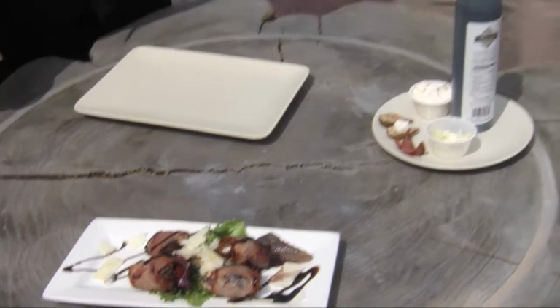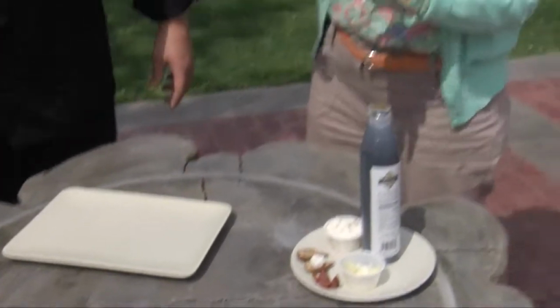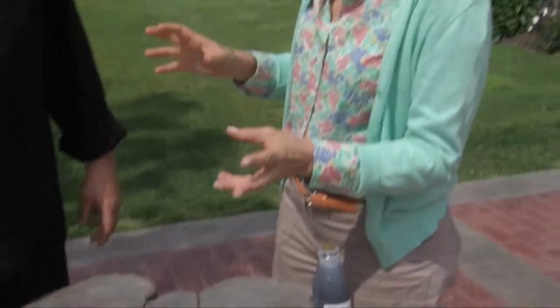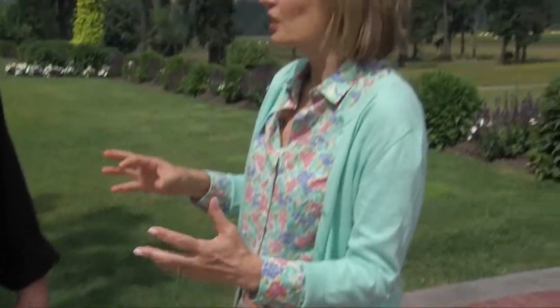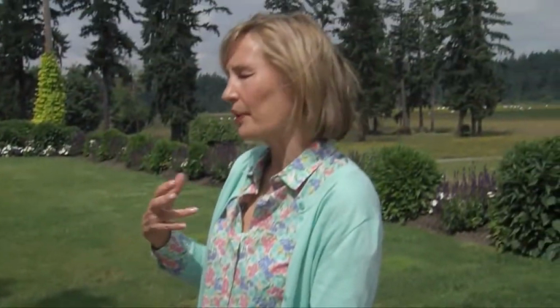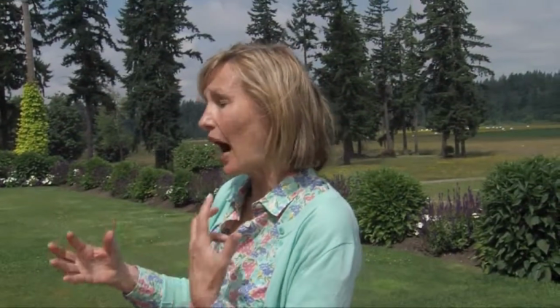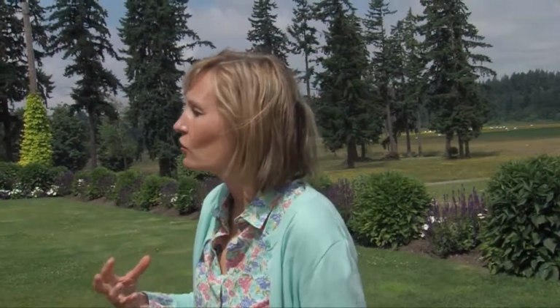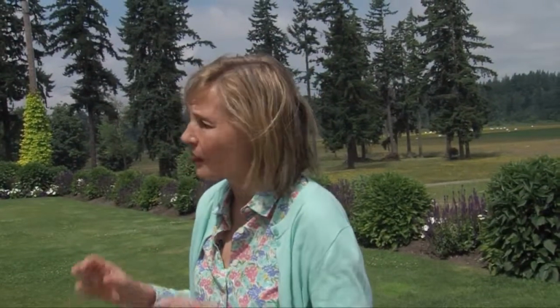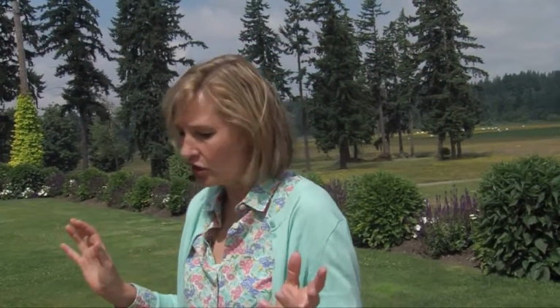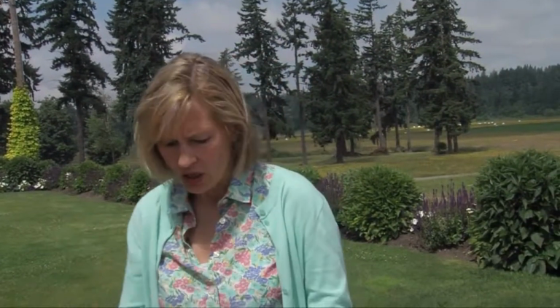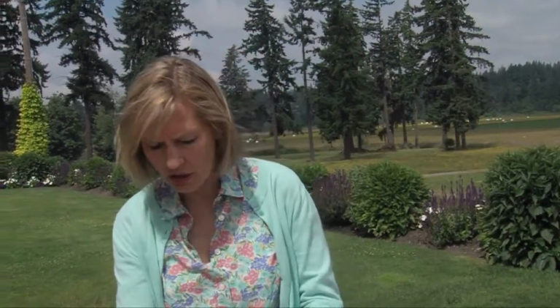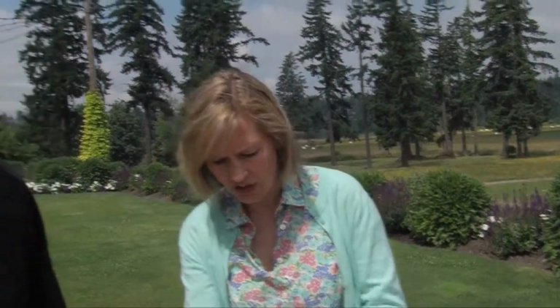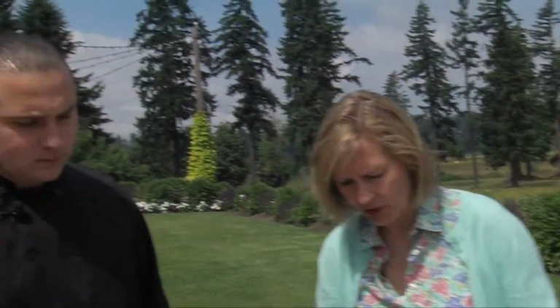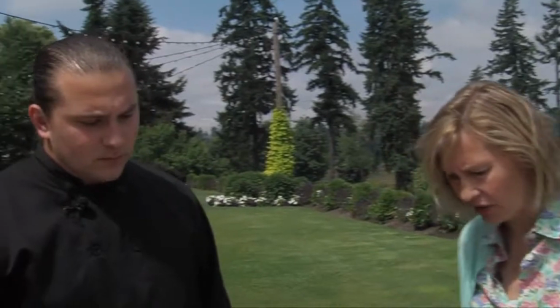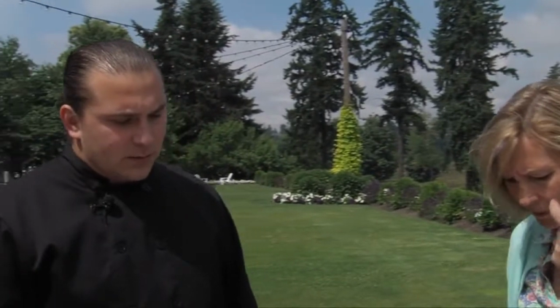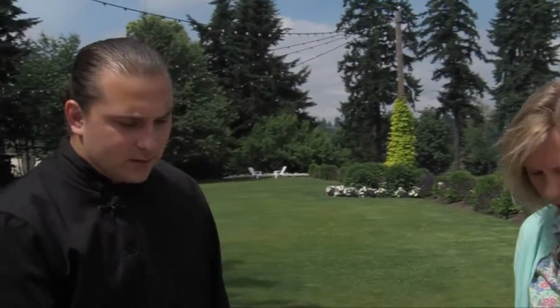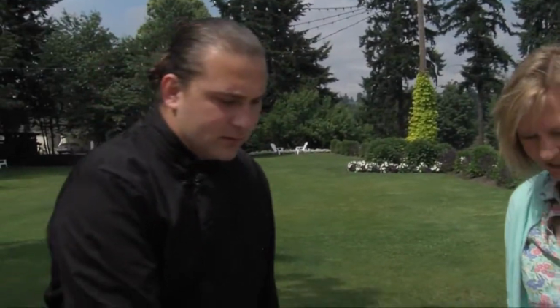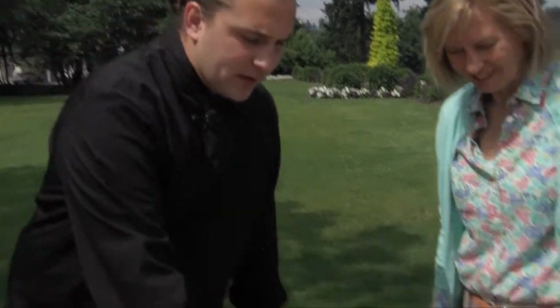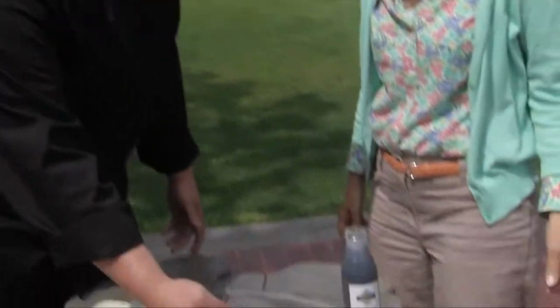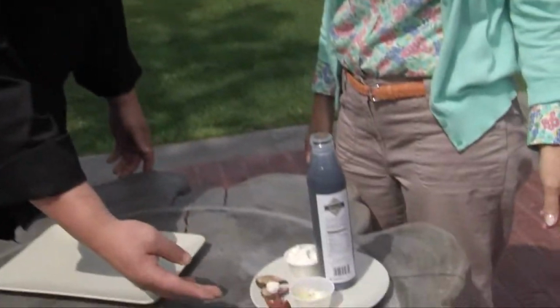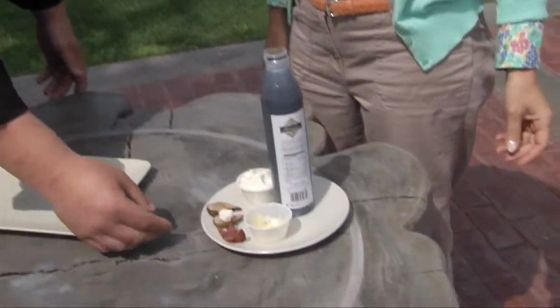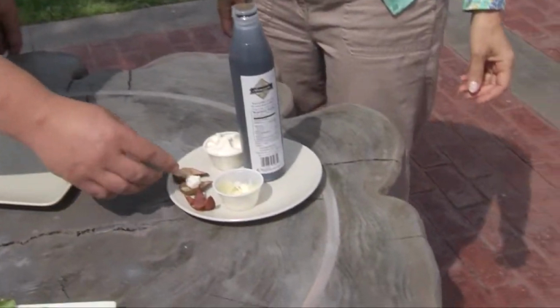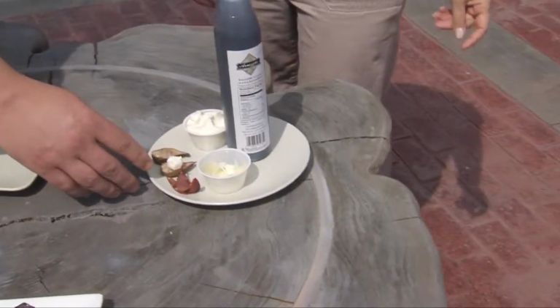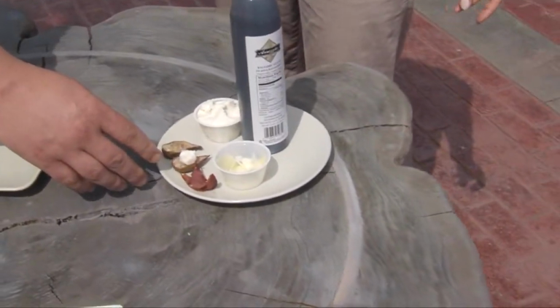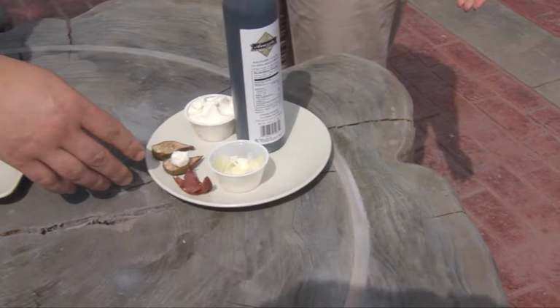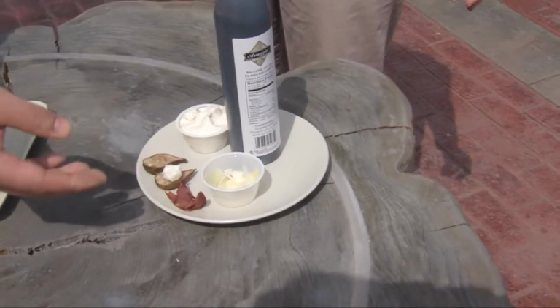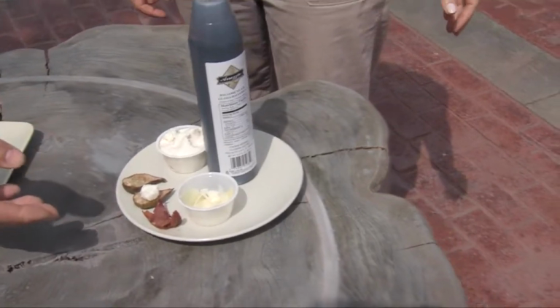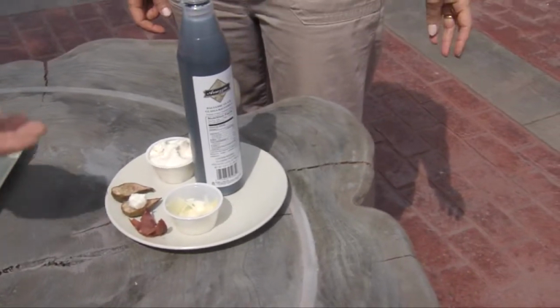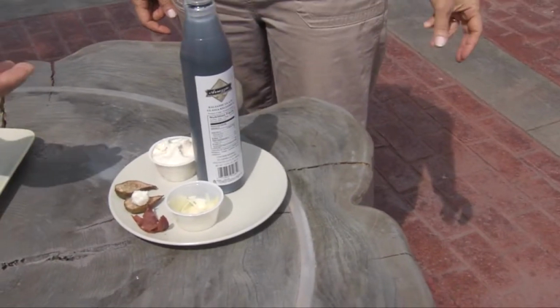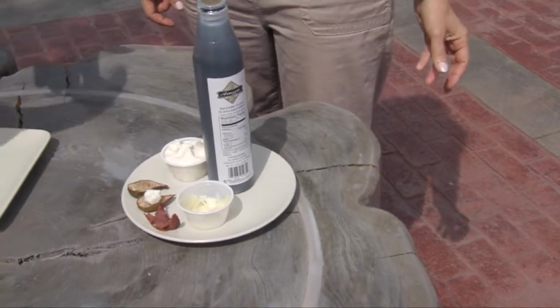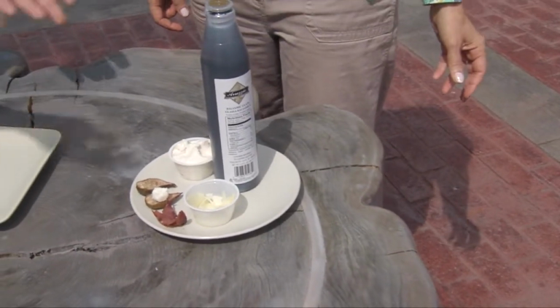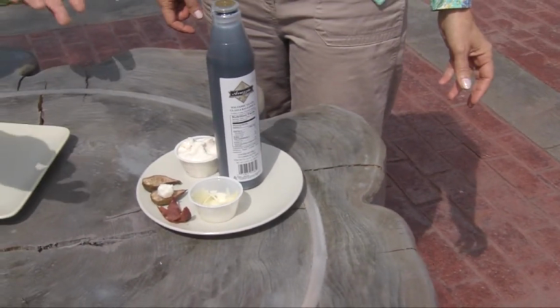You know what I love about this? You said it's something even somebody like me can do, because I'm not a cook. So tell me the ingredients and how you put this together. Basically, take your fig, cut it in half, take a little bit of your honey goat cheese. All it is is take some honey and some goat cheese together and whip it. Very simple.